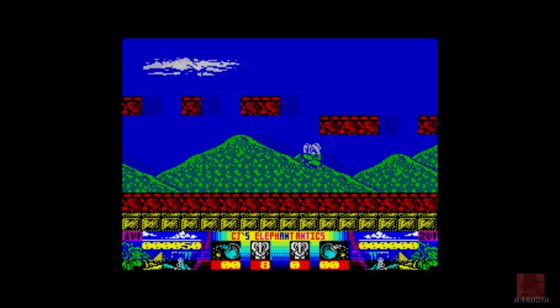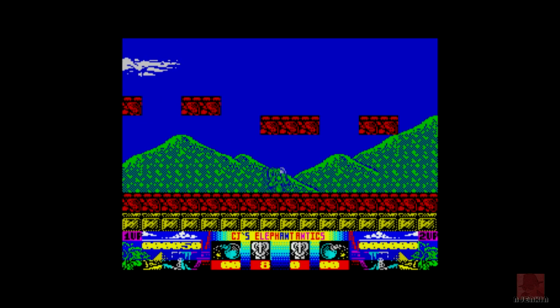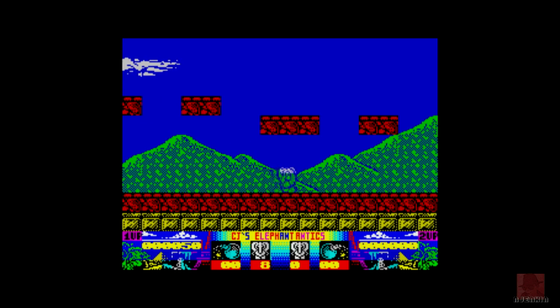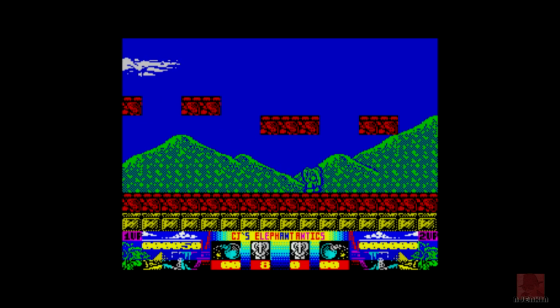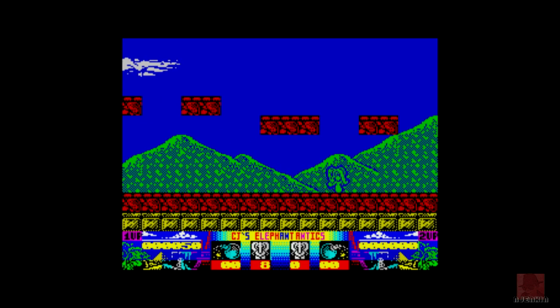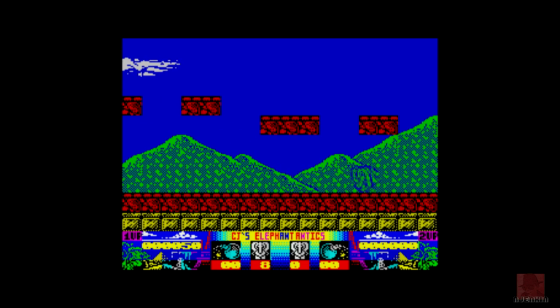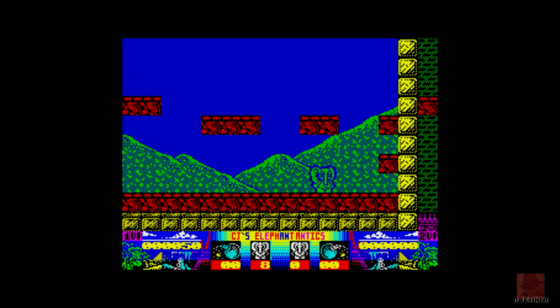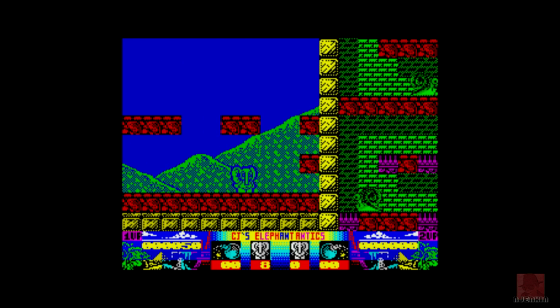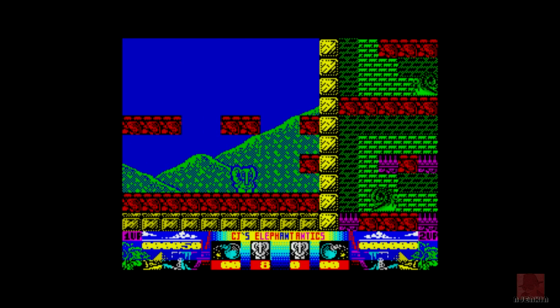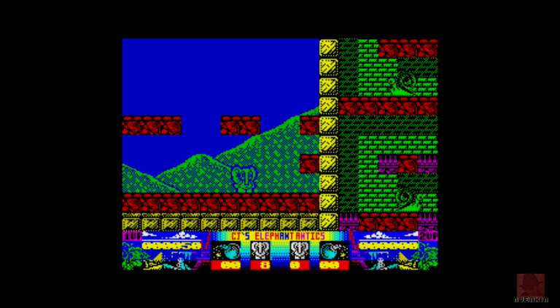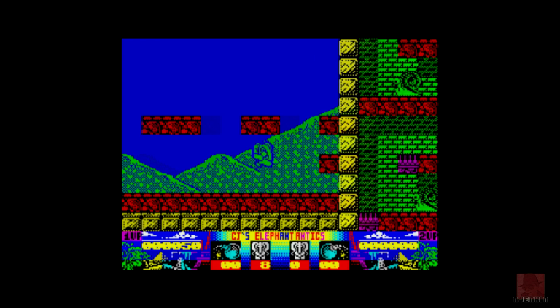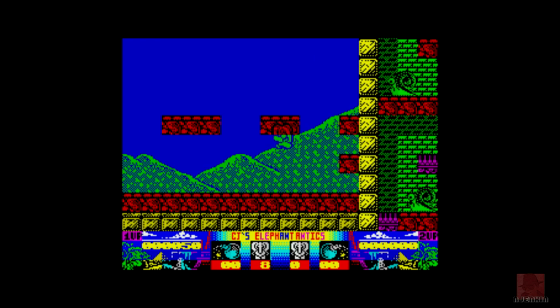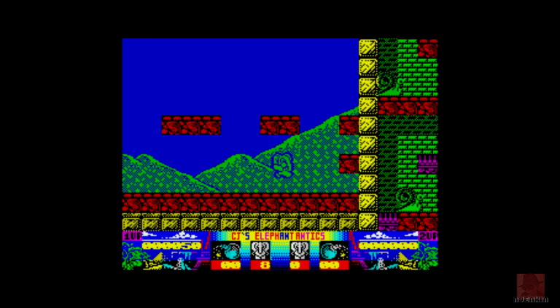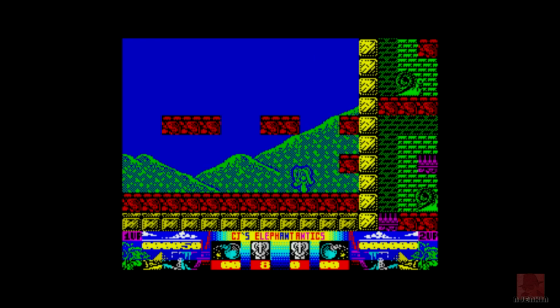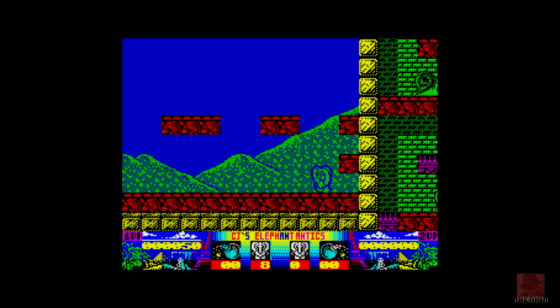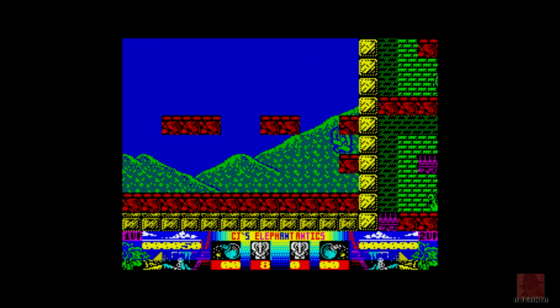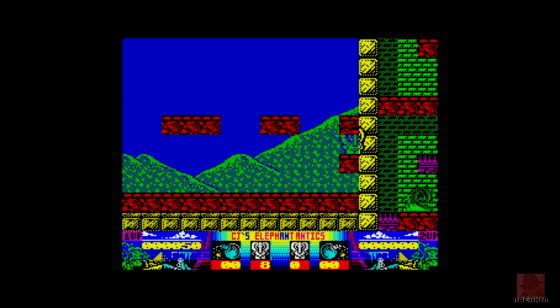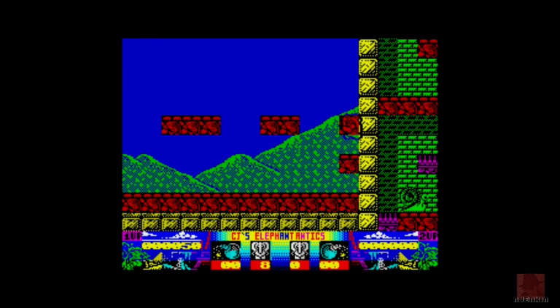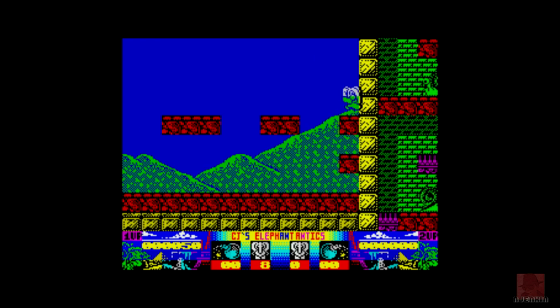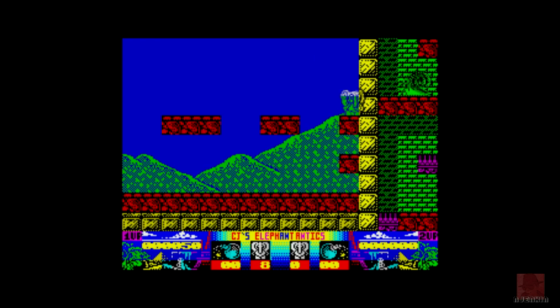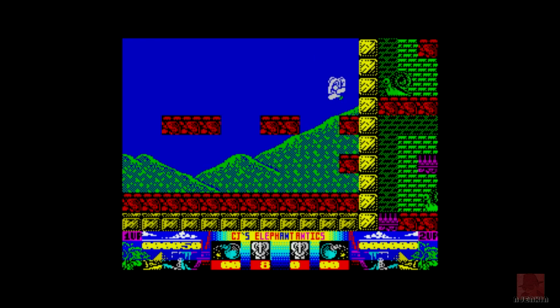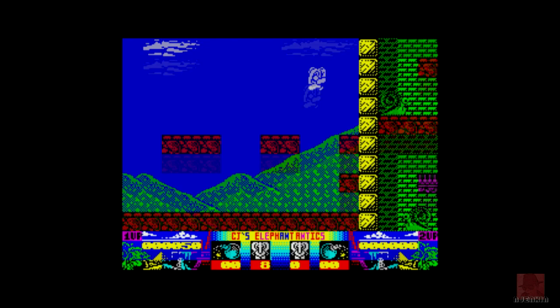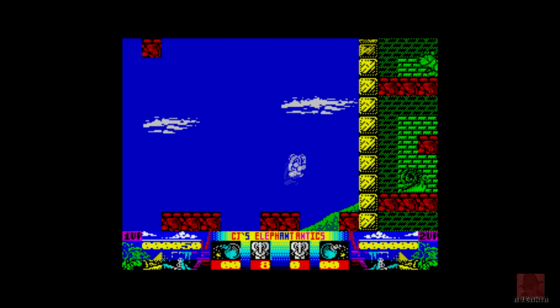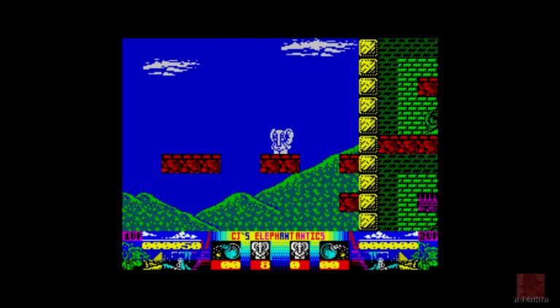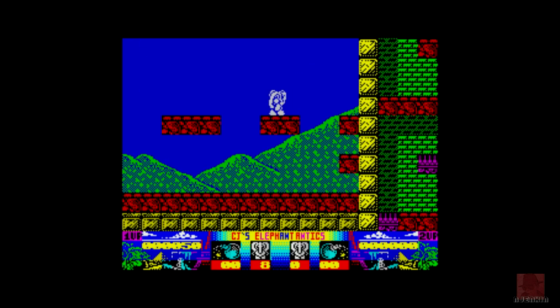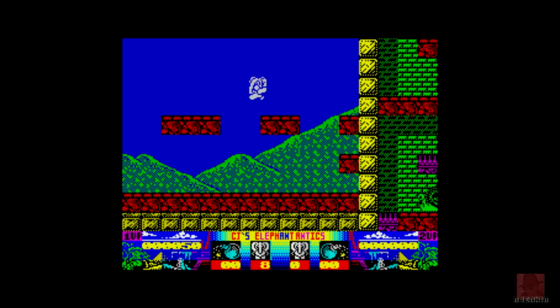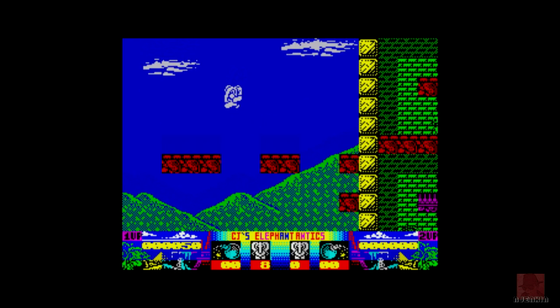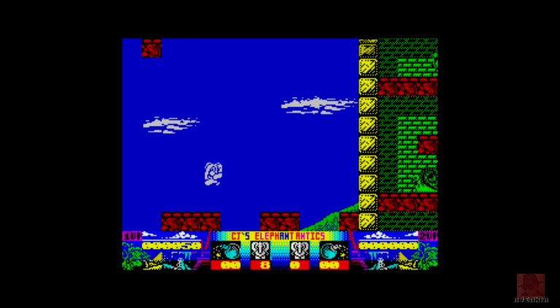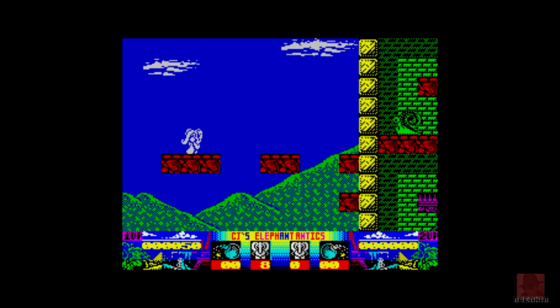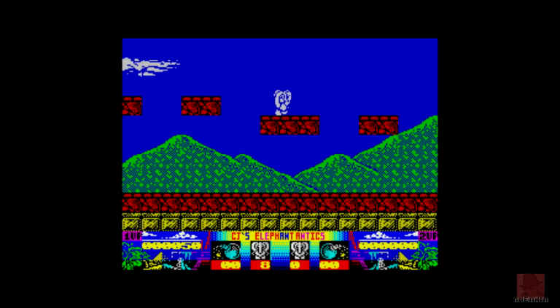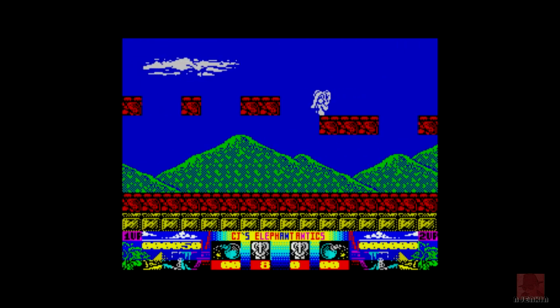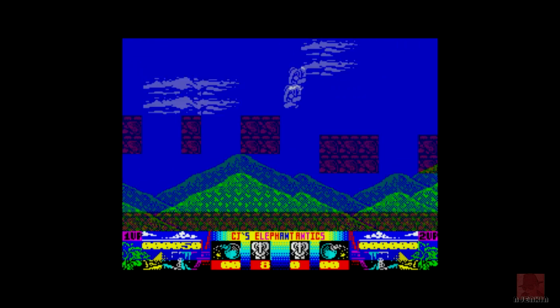So let's see how far we get on this one. He can collect cakes and bananas to restore his strength. Along the bottom we've got no bombs, but we've got eight lives. Looks like it's for one to two players.